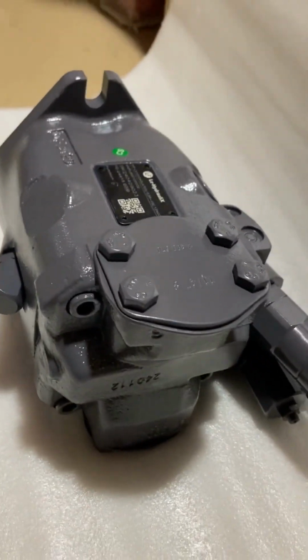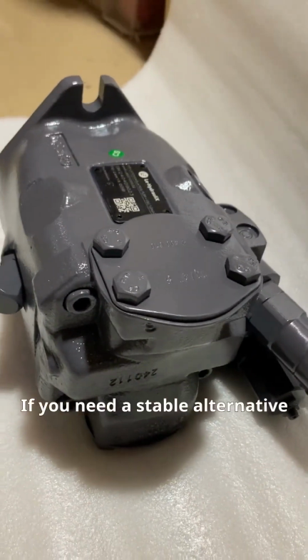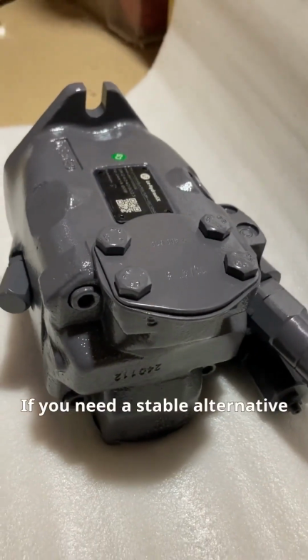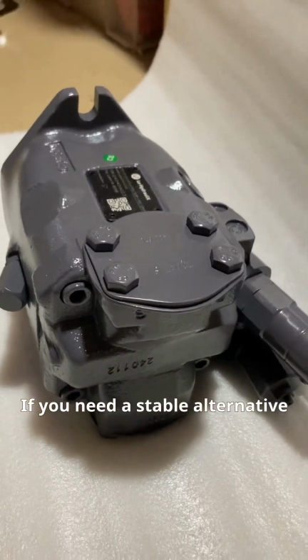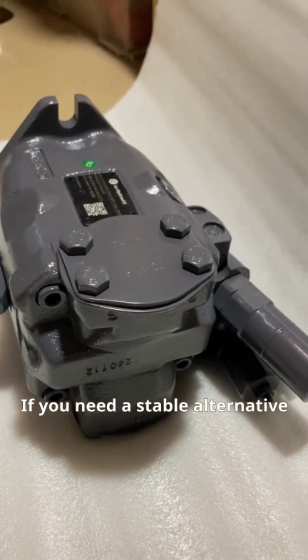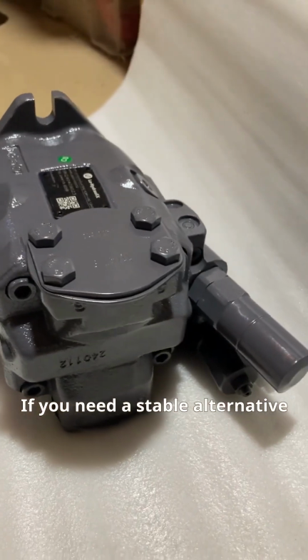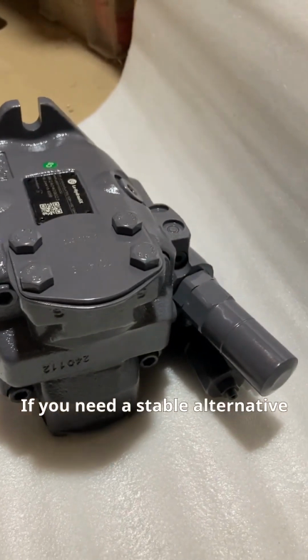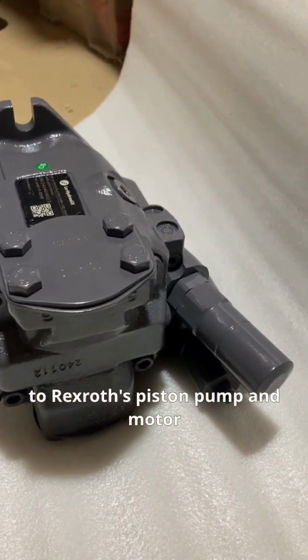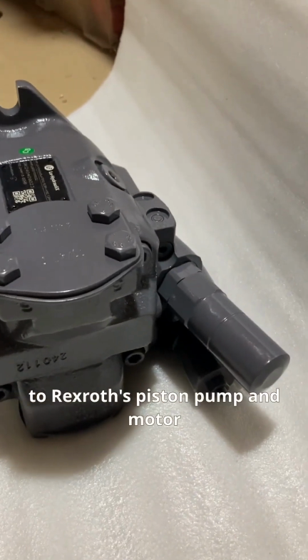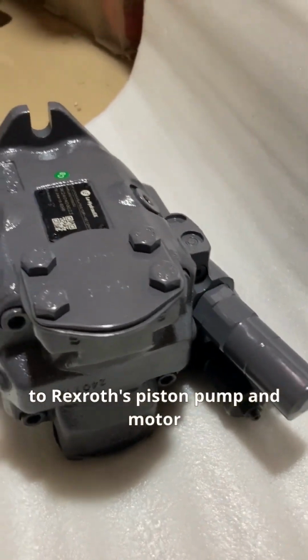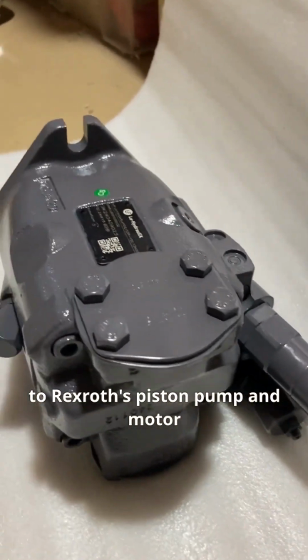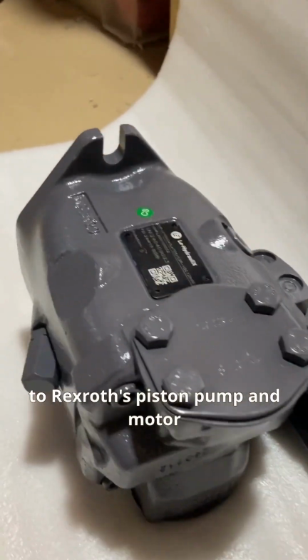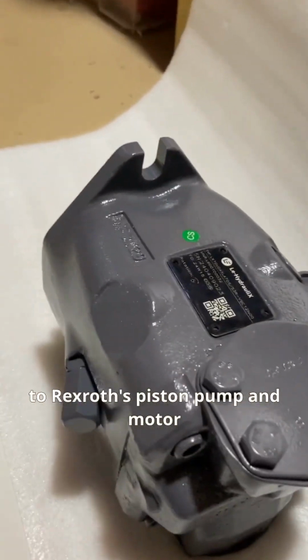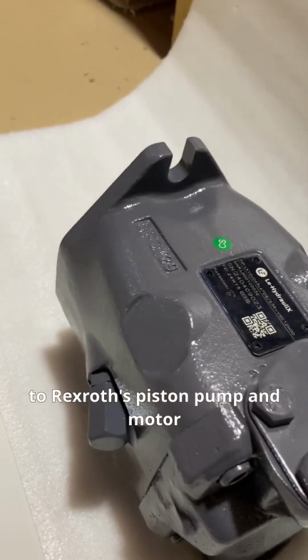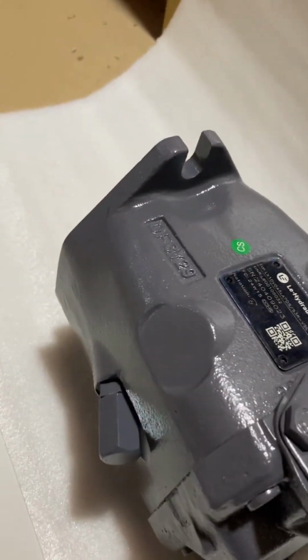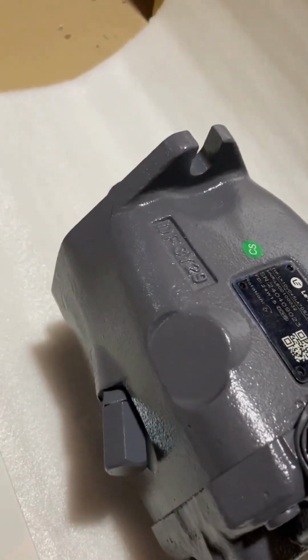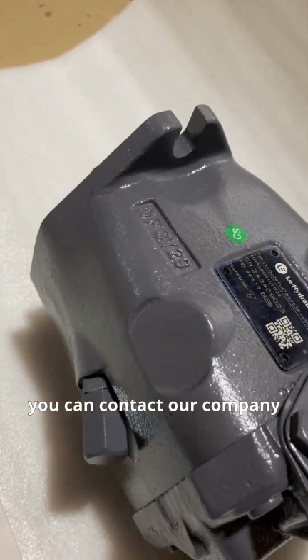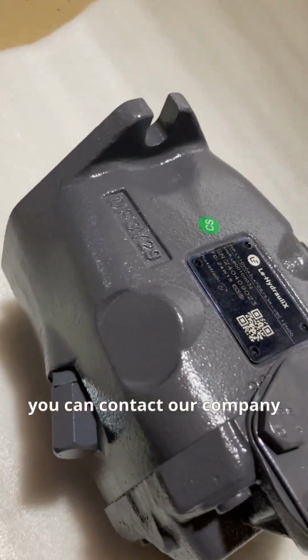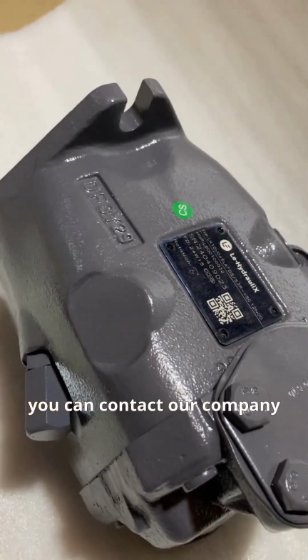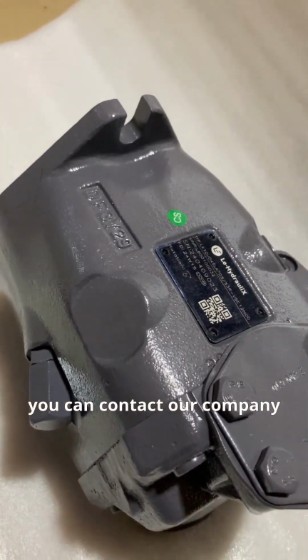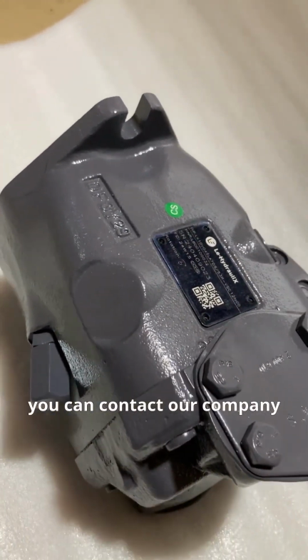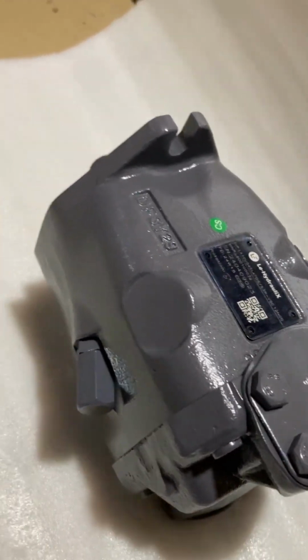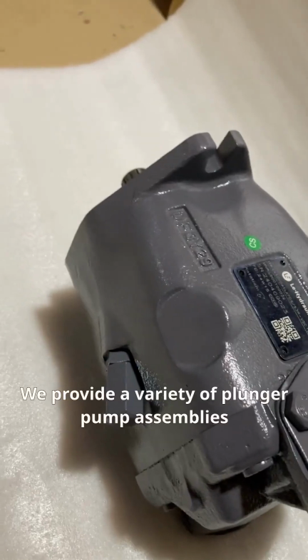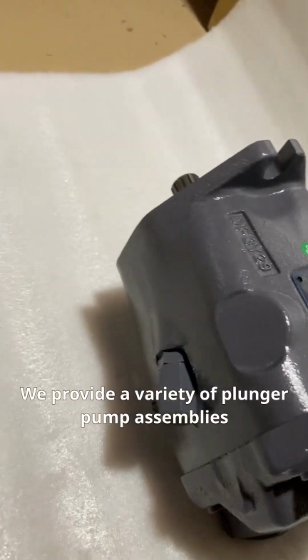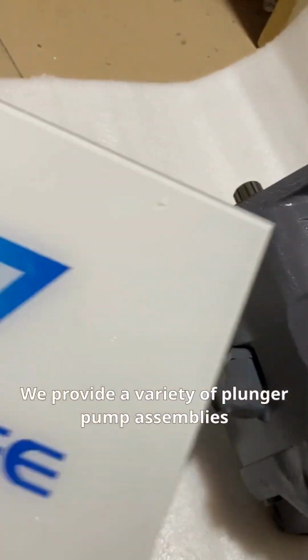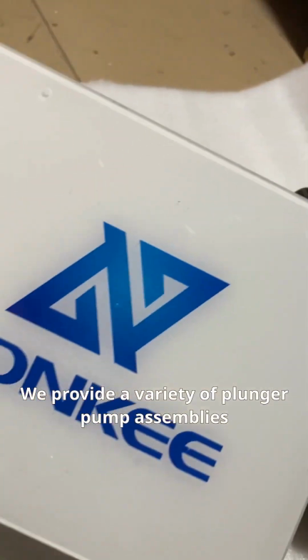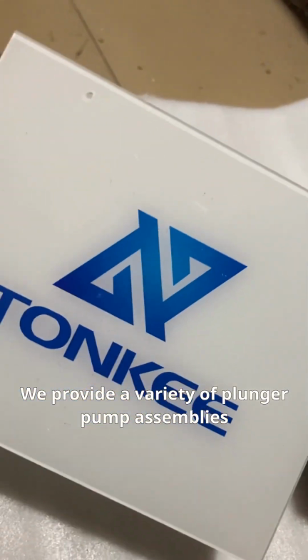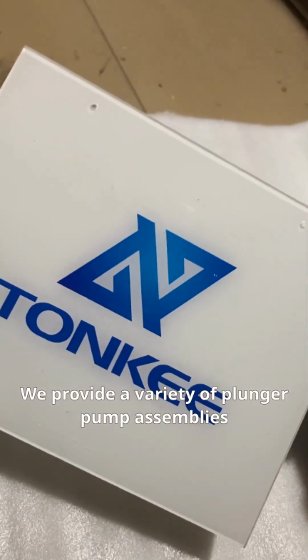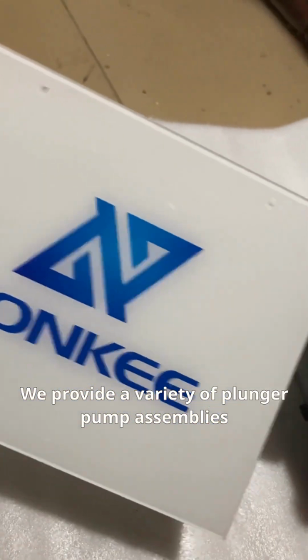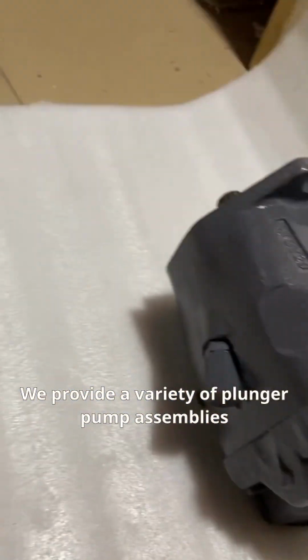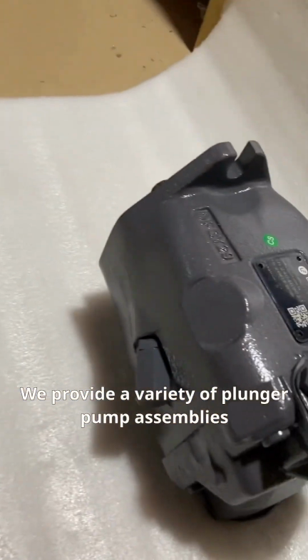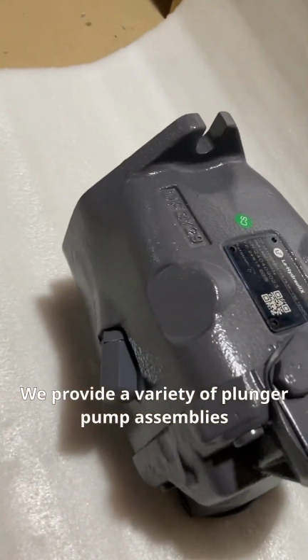If you need a stable alternative to Rexroth's piston pump and motor, you can contact our company. We provide a variety of plunger pump assemblies.